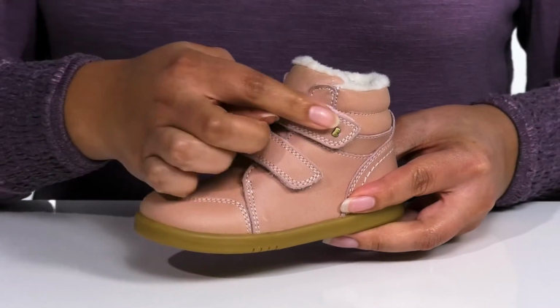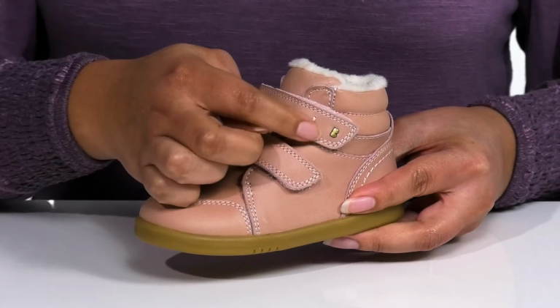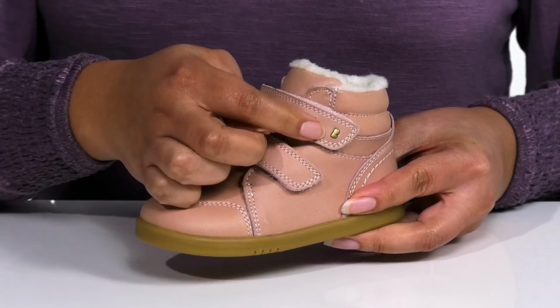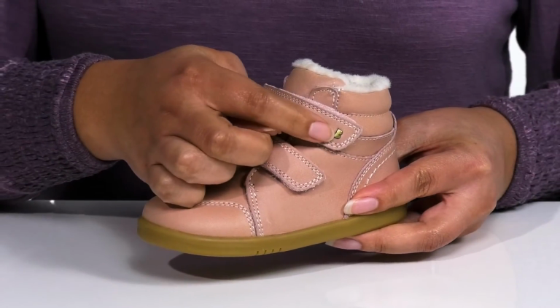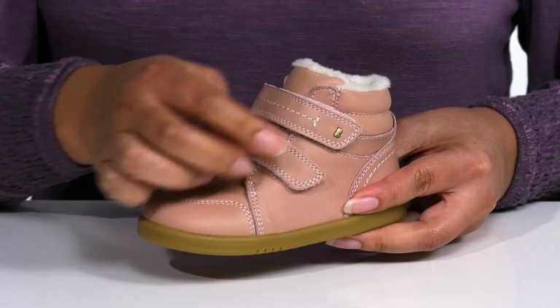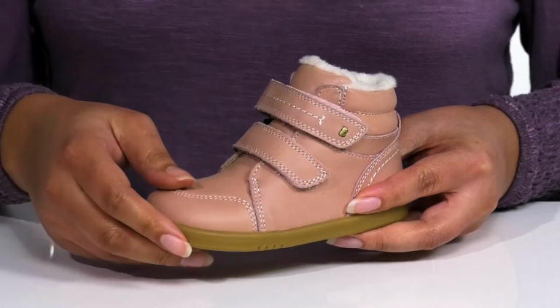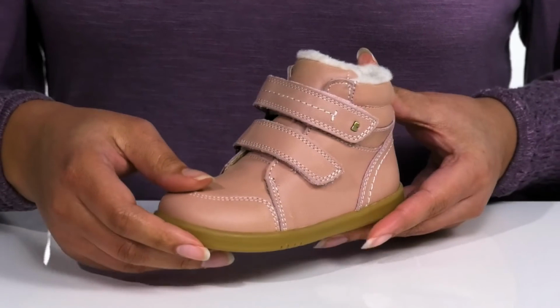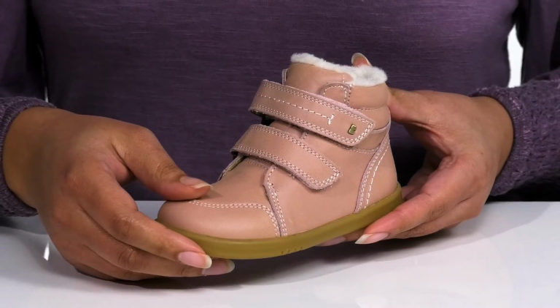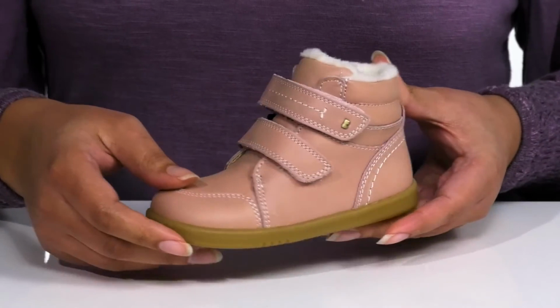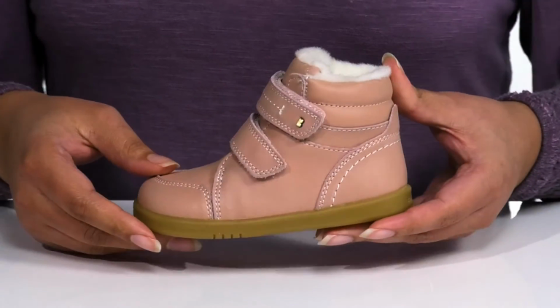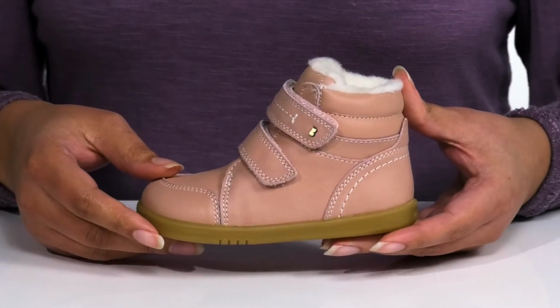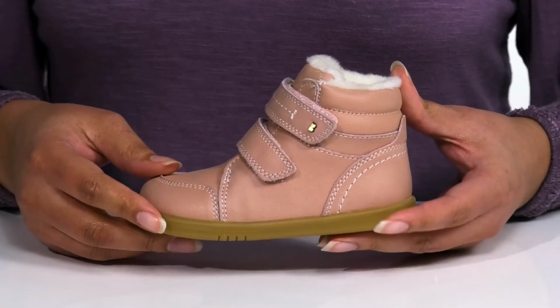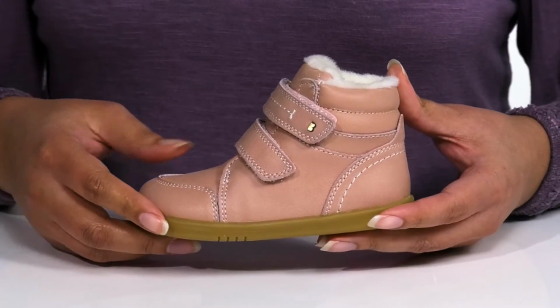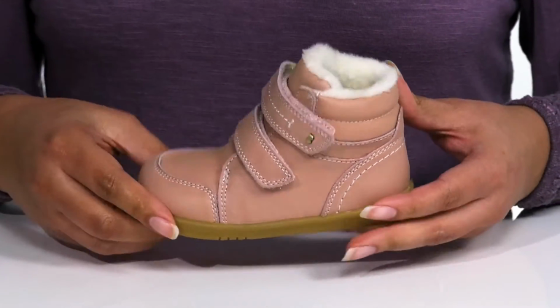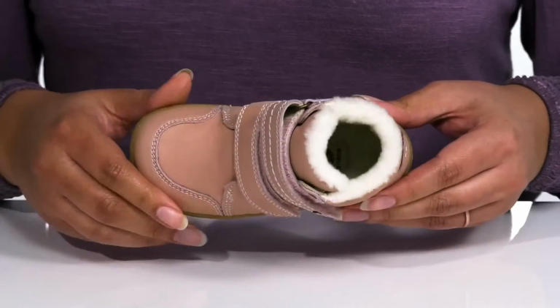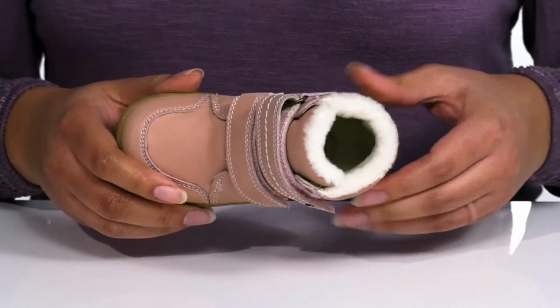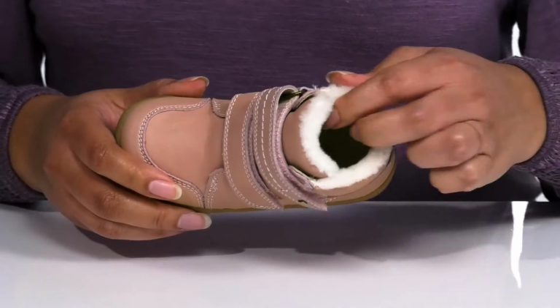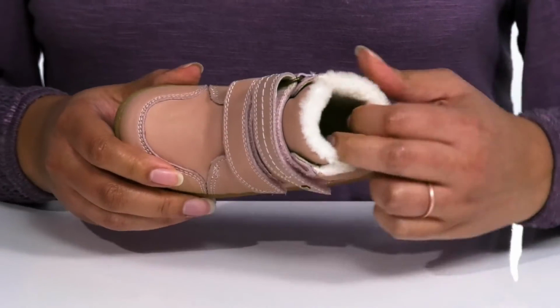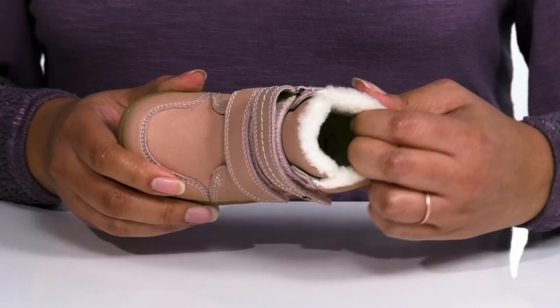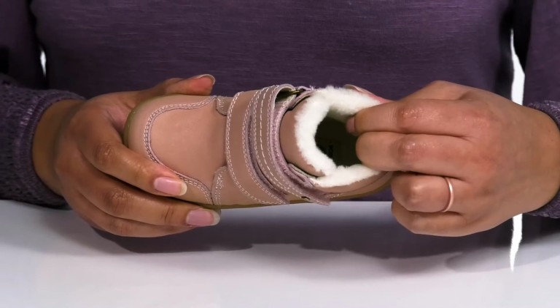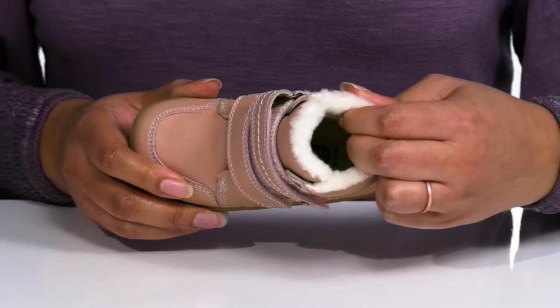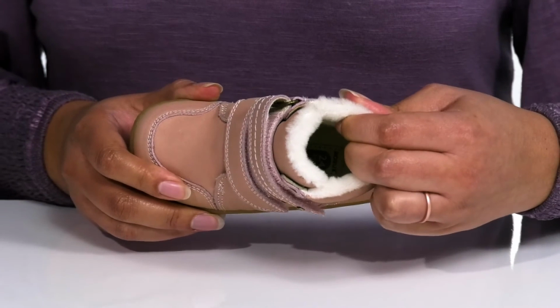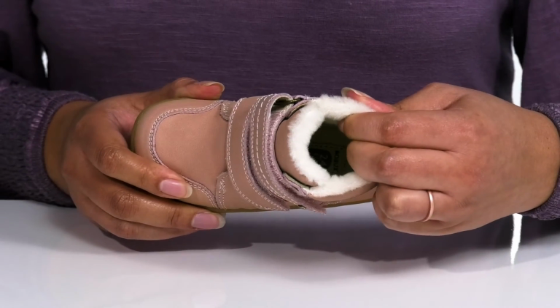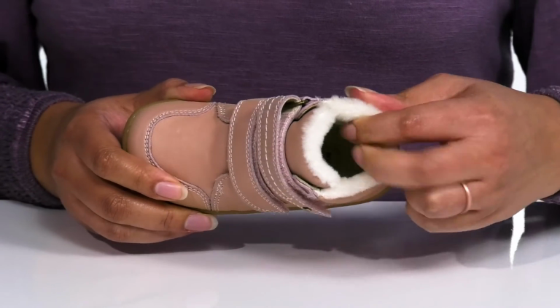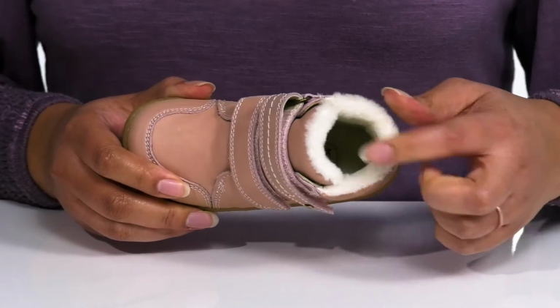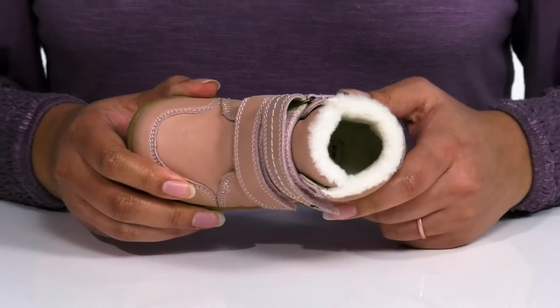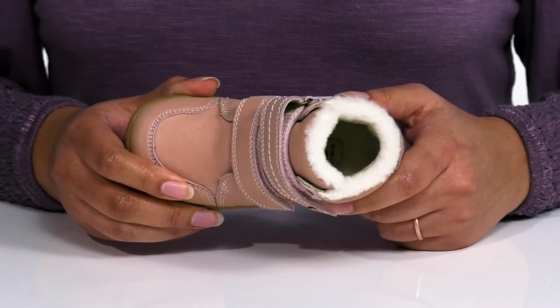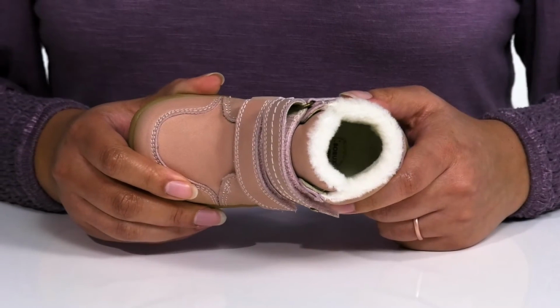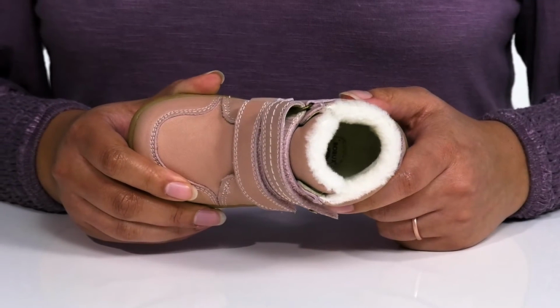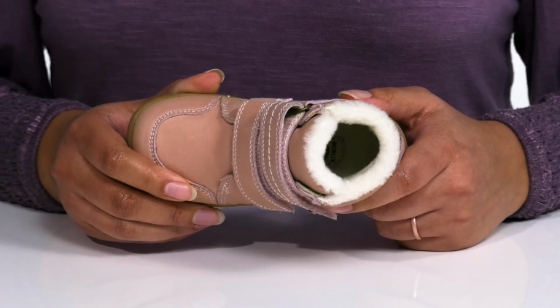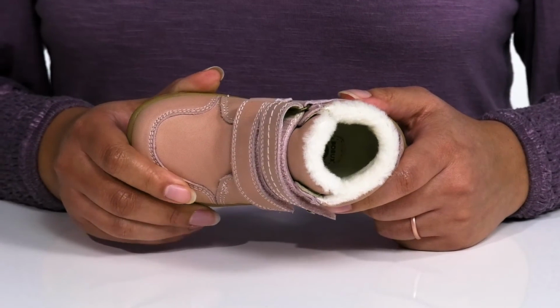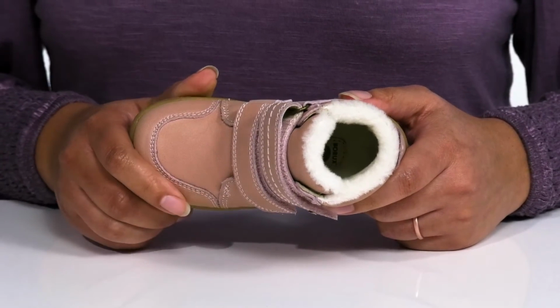There is small logo hardware on the straps, giving it some flair they're sure to love. Inside, there is a faux fur lining that keeps them warm with a cushioned footbed to keep them comfortable all day.